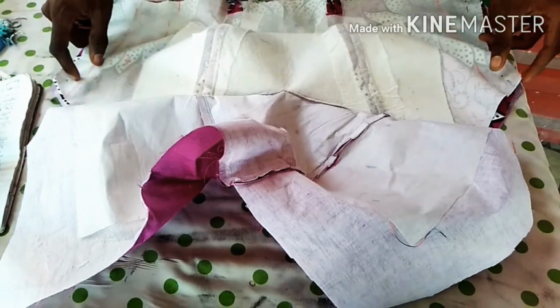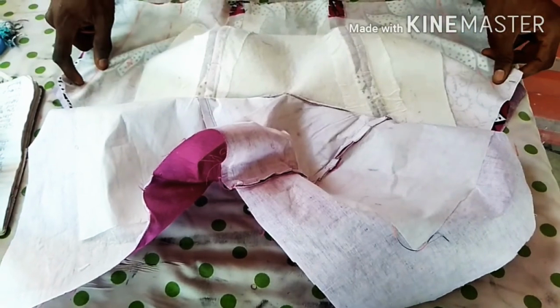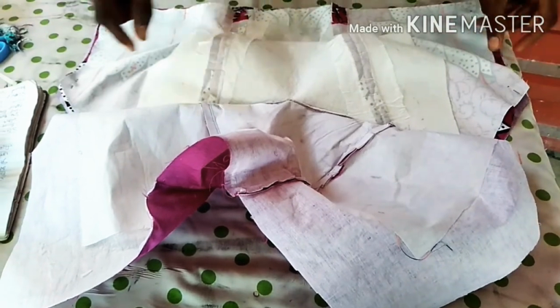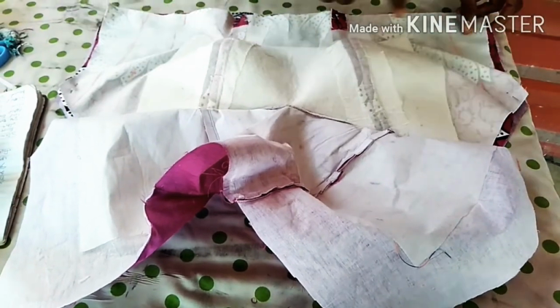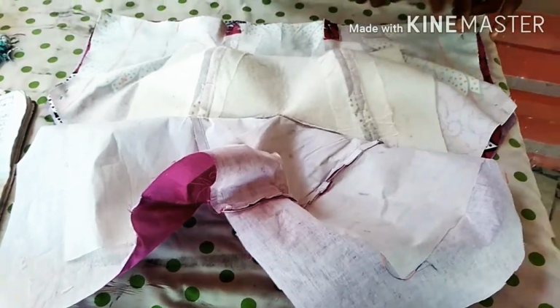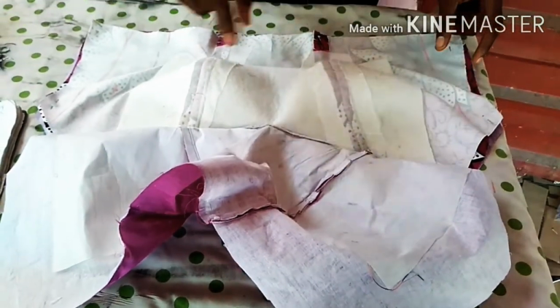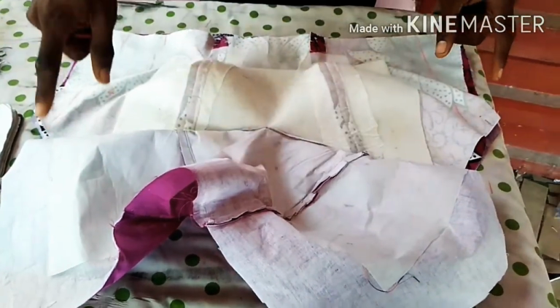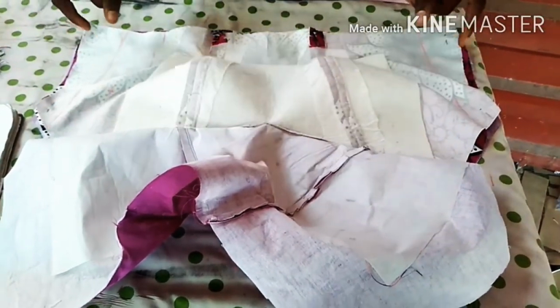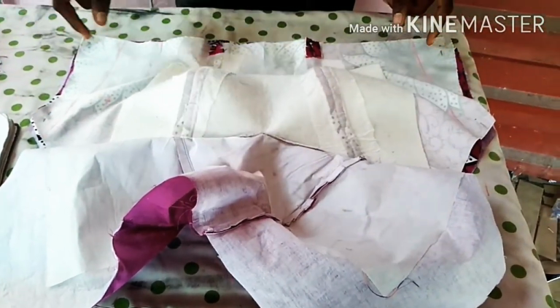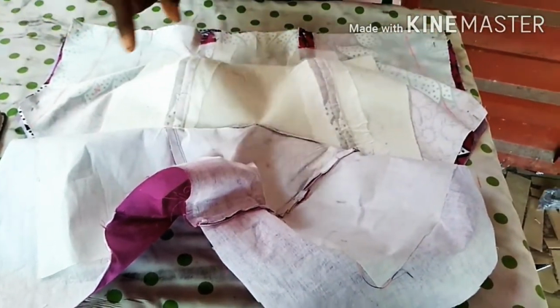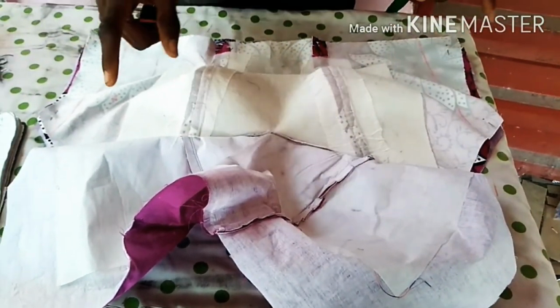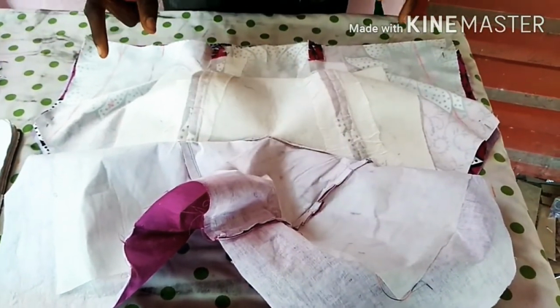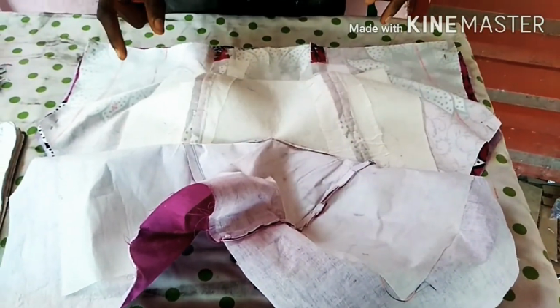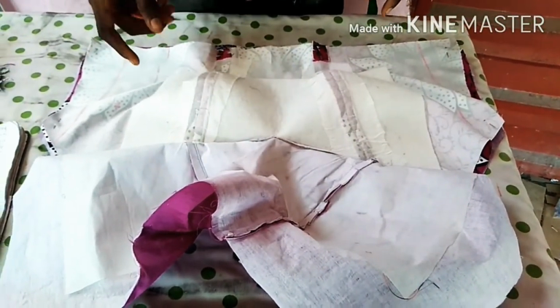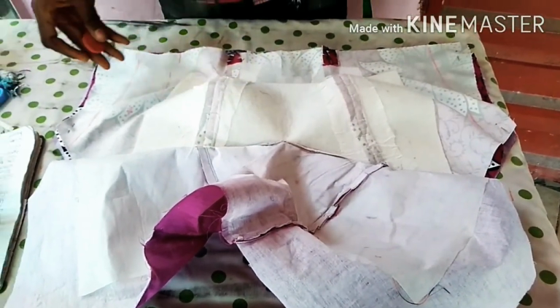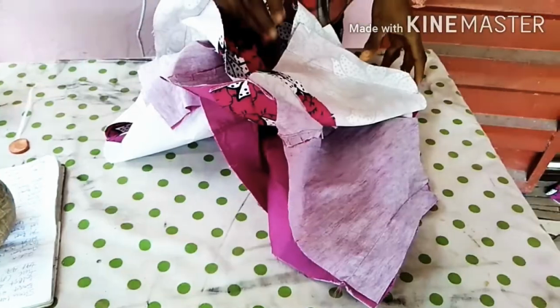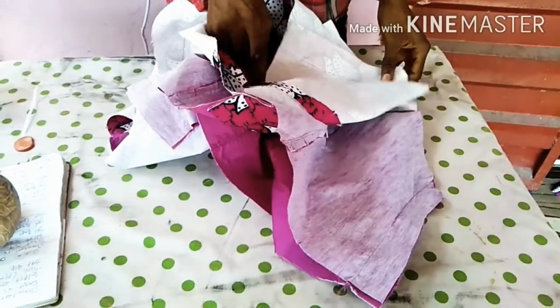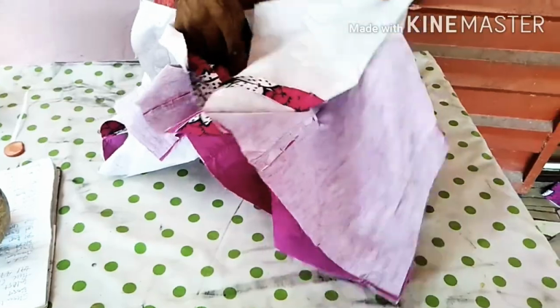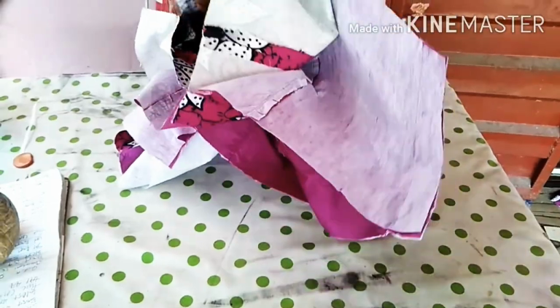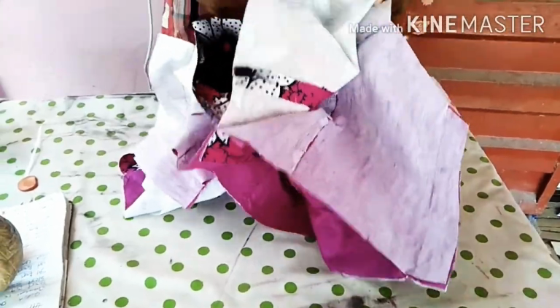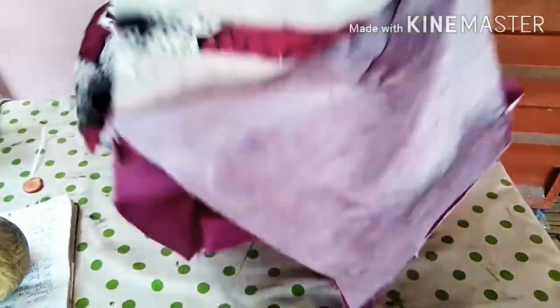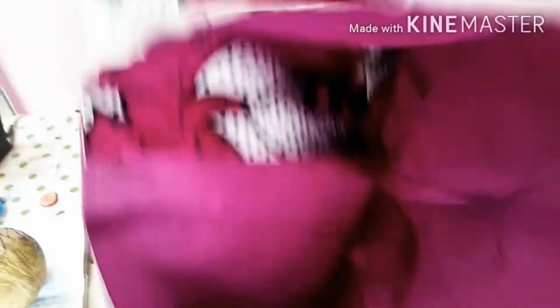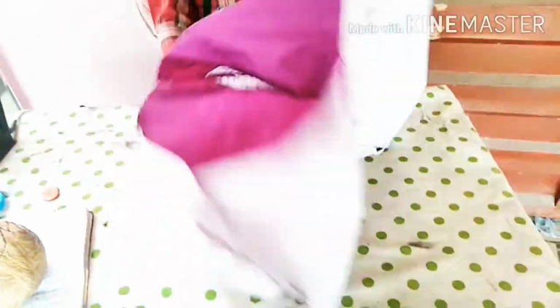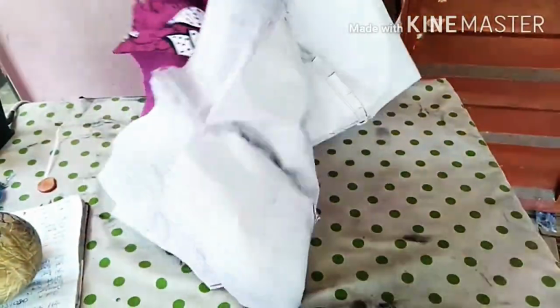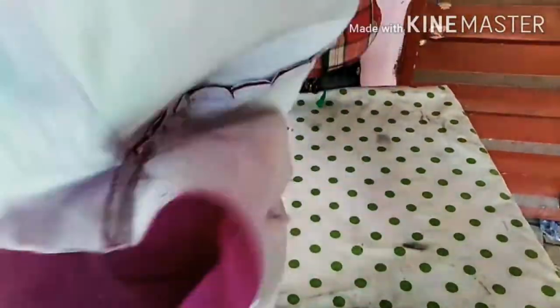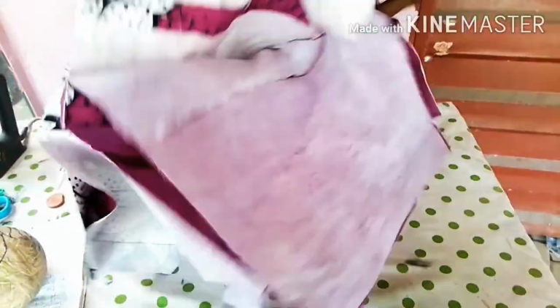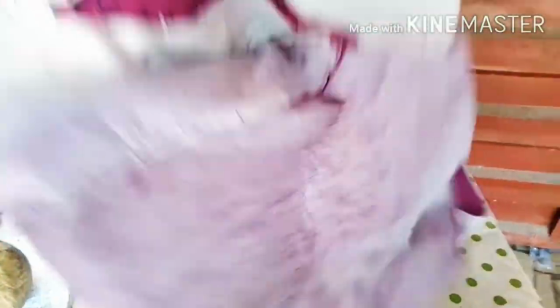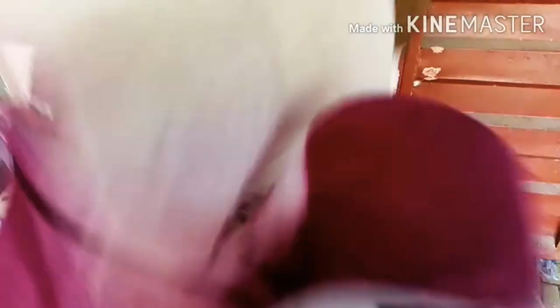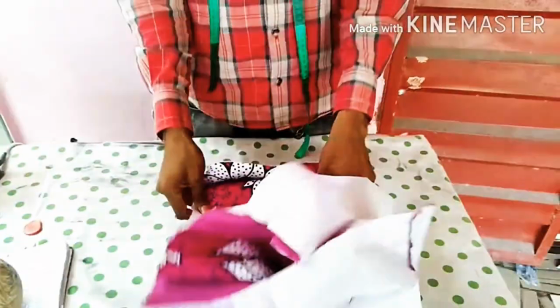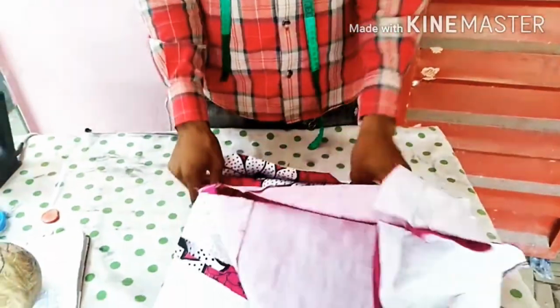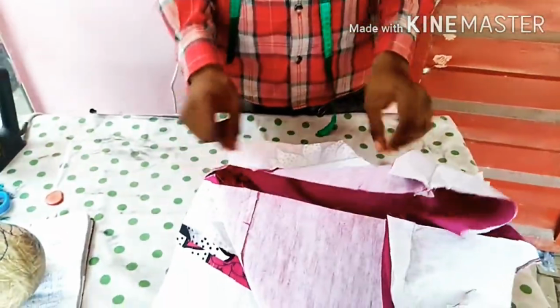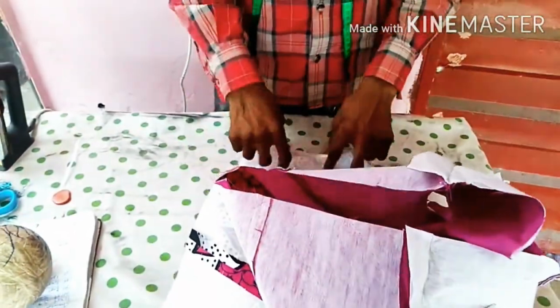Let me go and sew everything and I will come back to you and show you how to do it. What I am going to do now is to iron on the four sides.